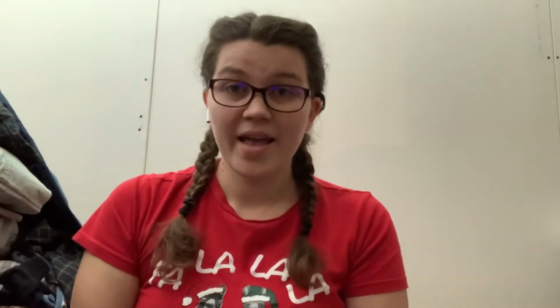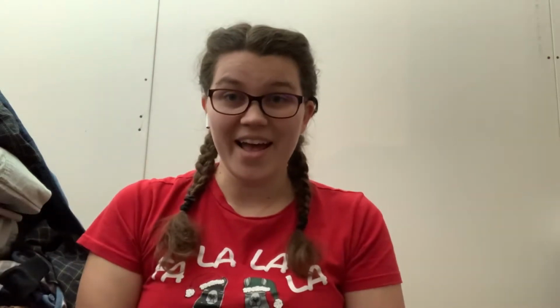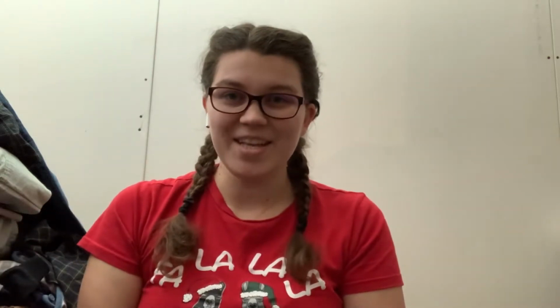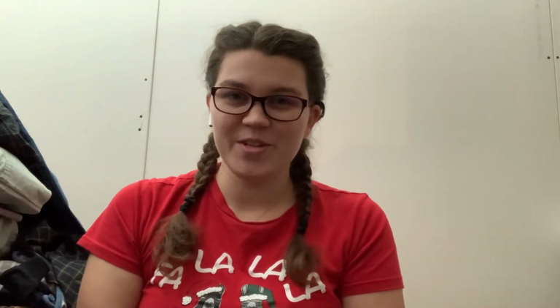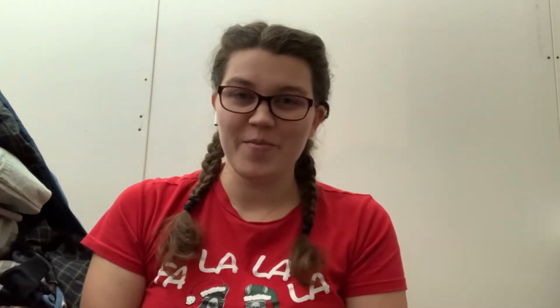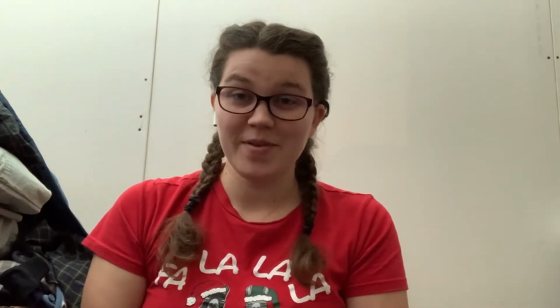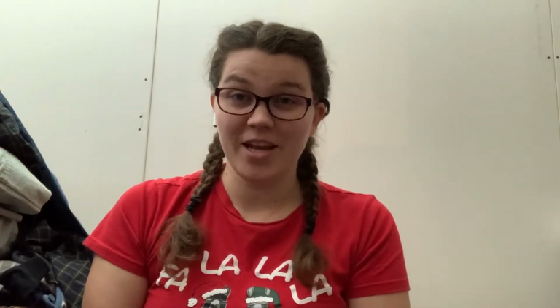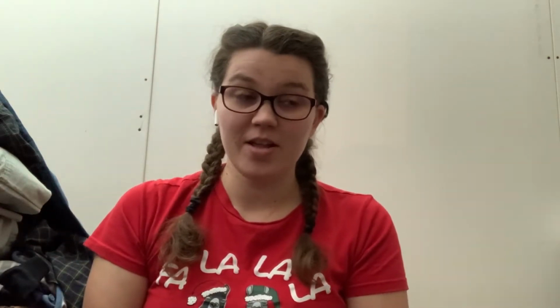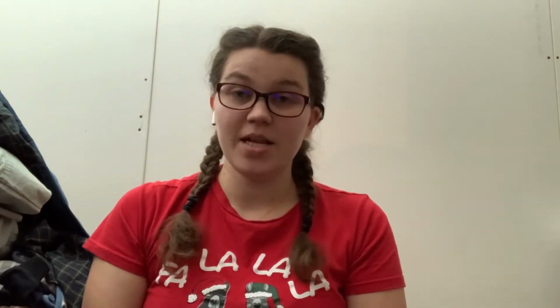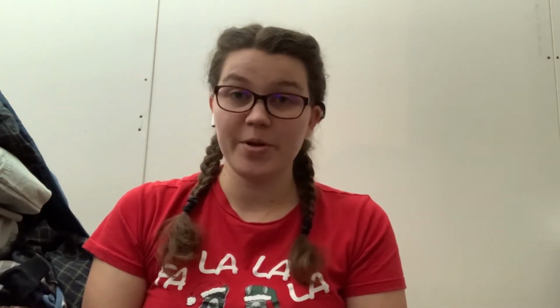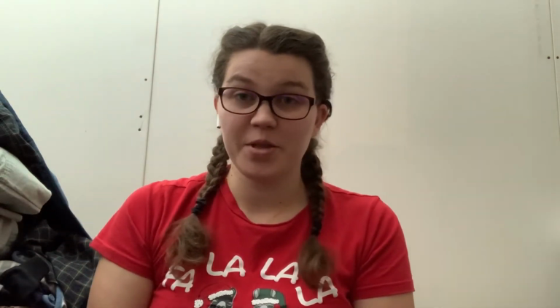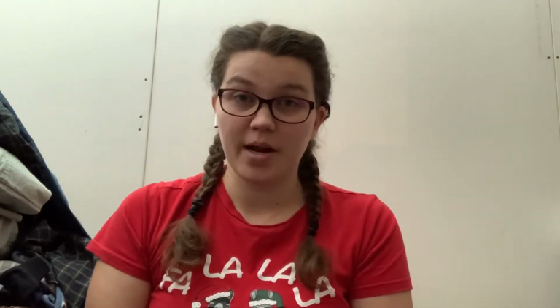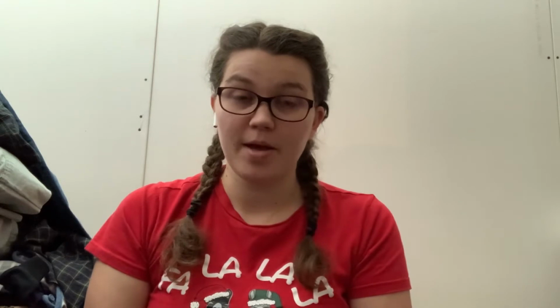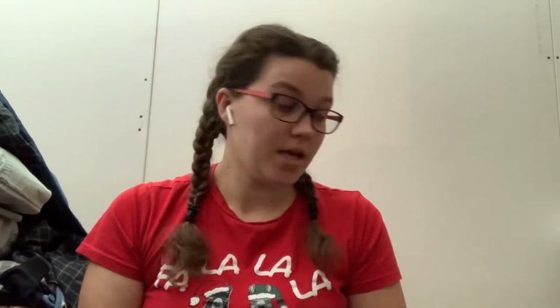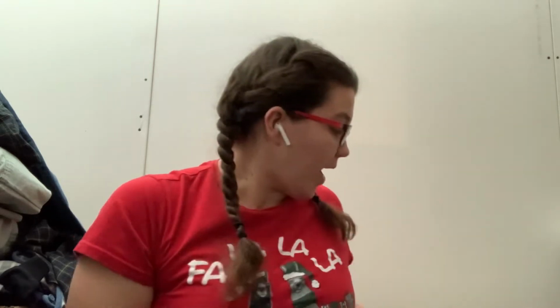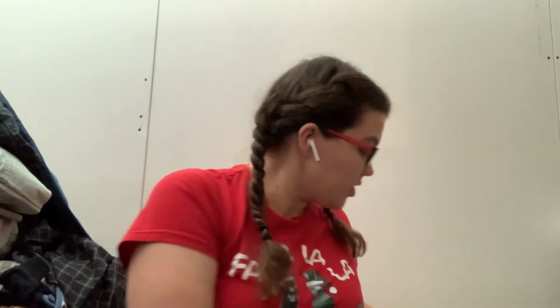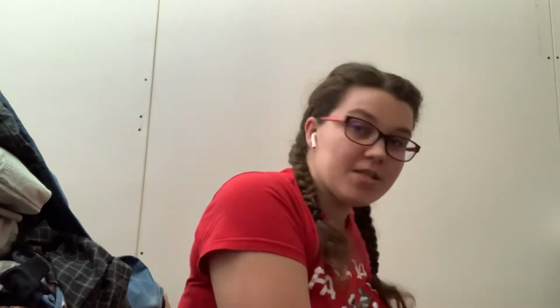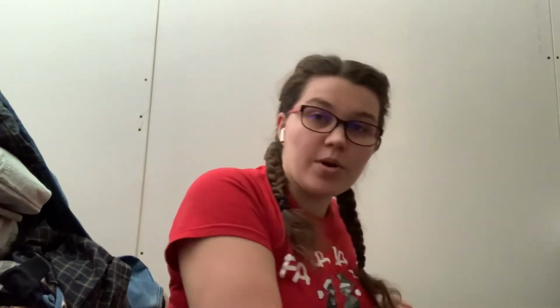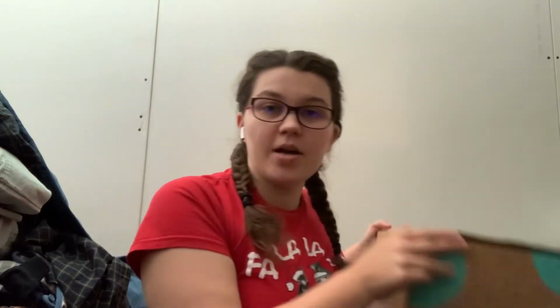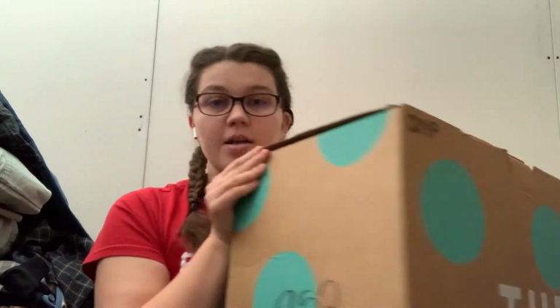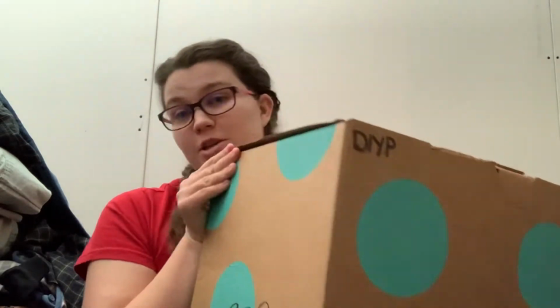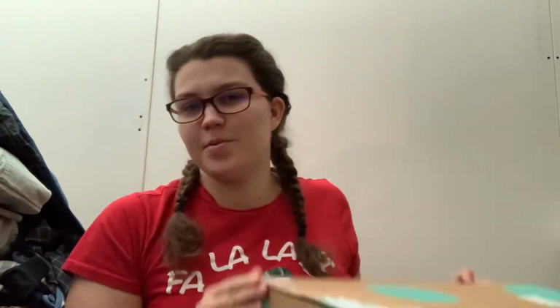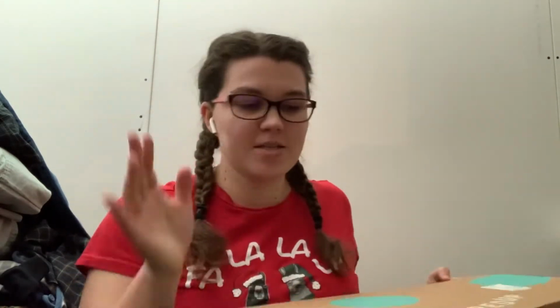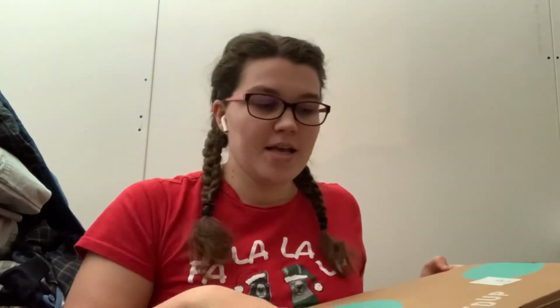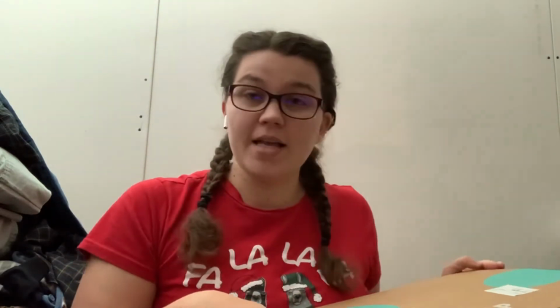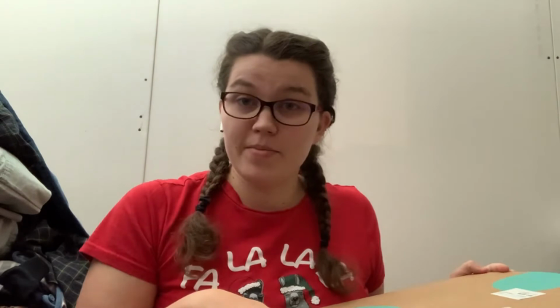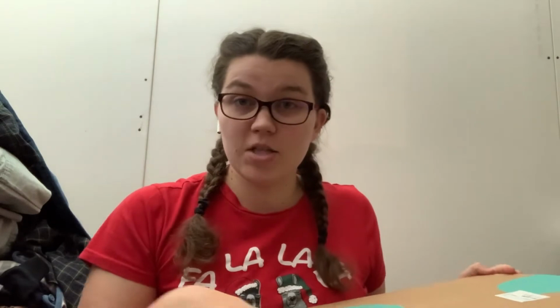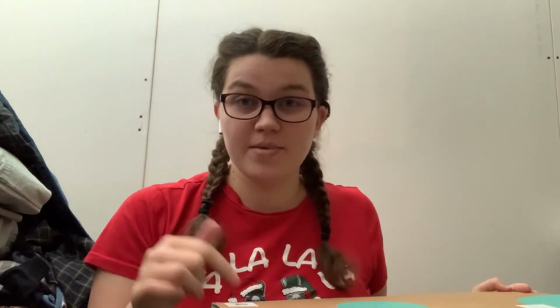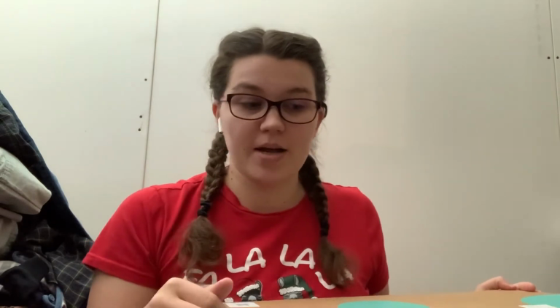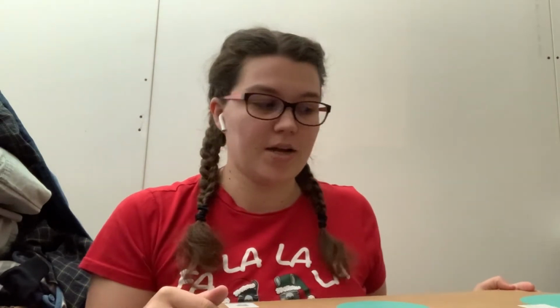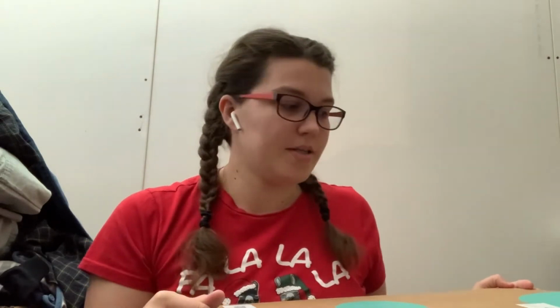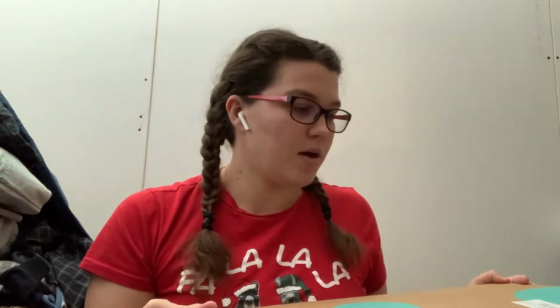Hey guys, thanks so much for coming back to my channel. Today we're going to be doing another ThredUp unboxing. I actually scored a 7-piece ThredUp DIY Designer Rescue Box.